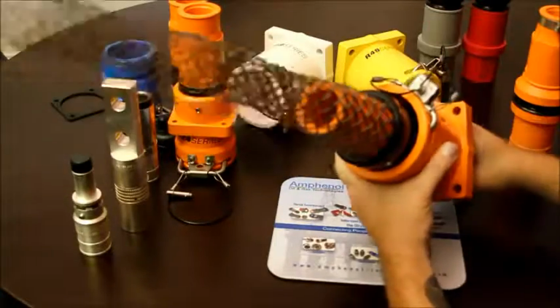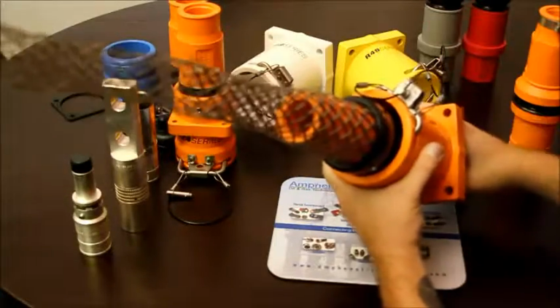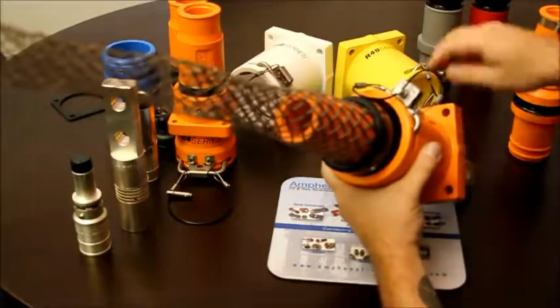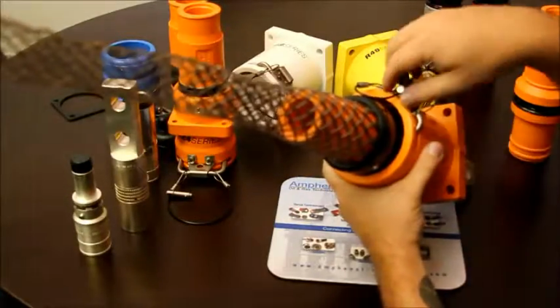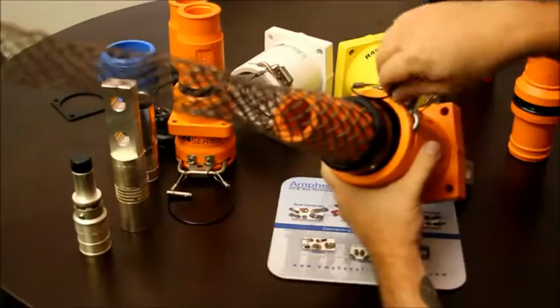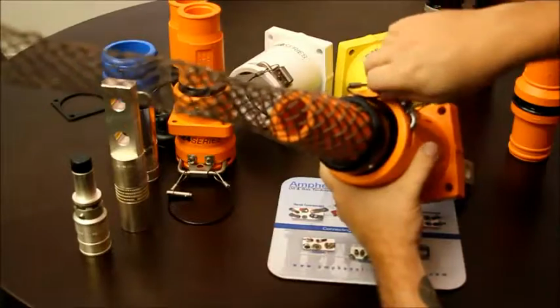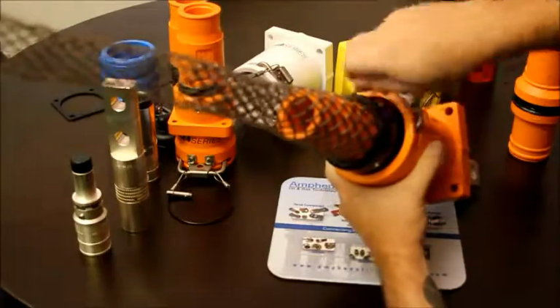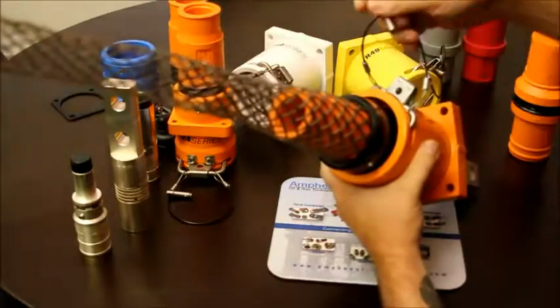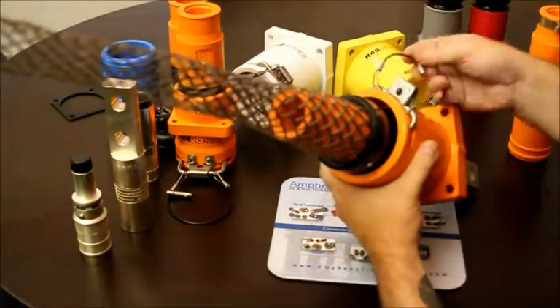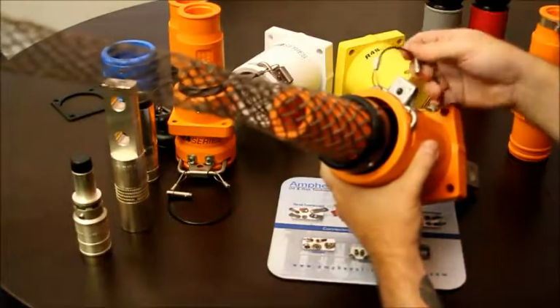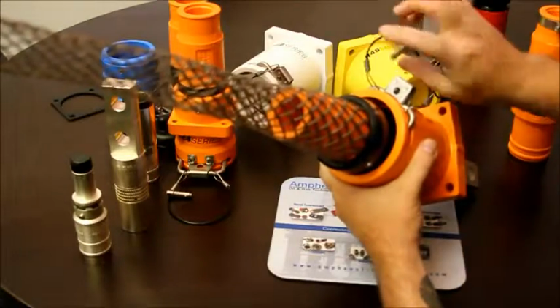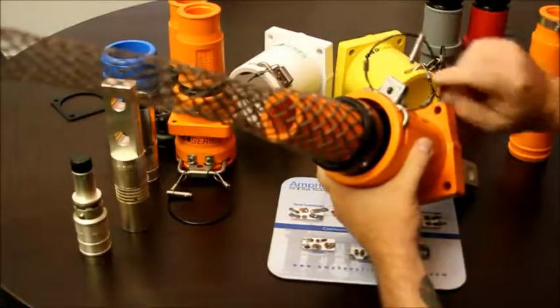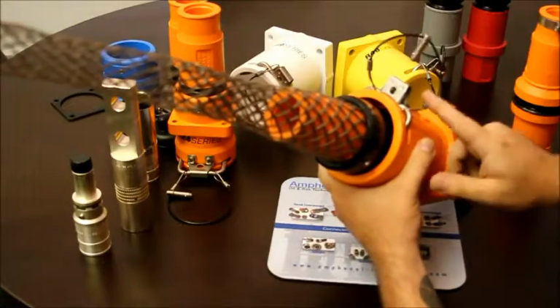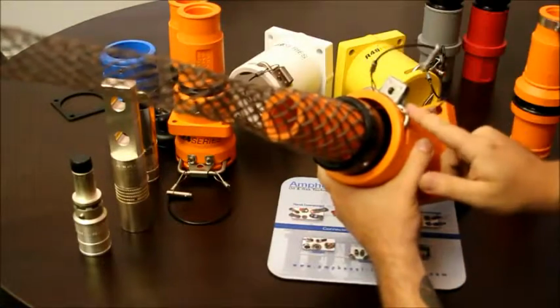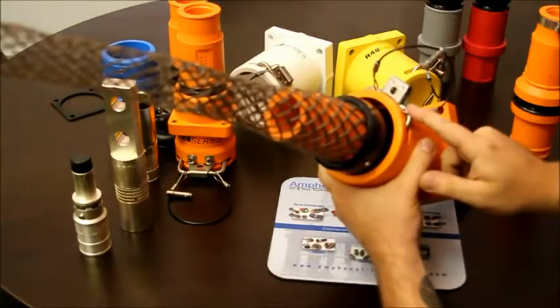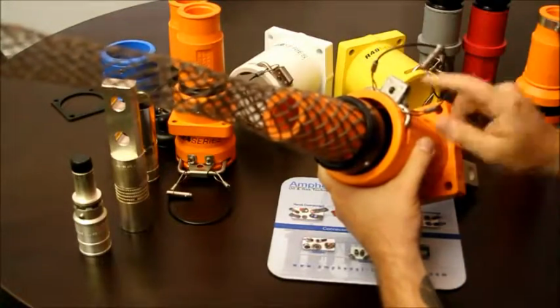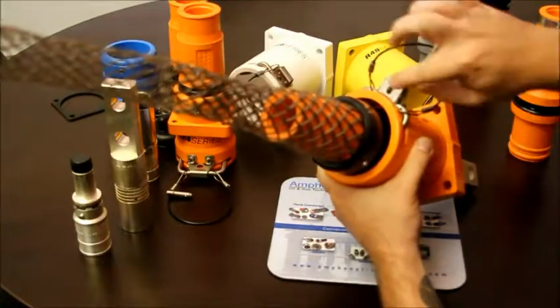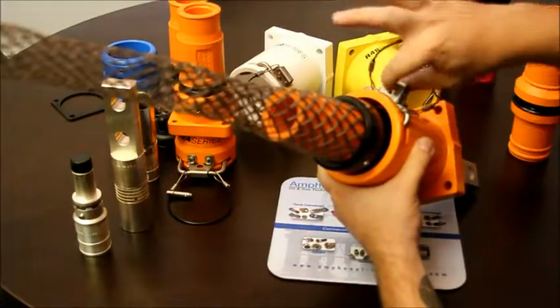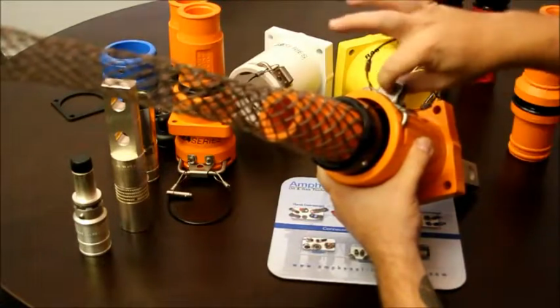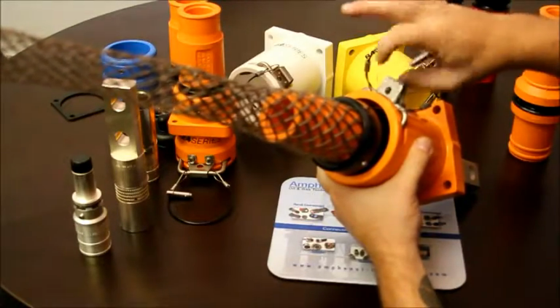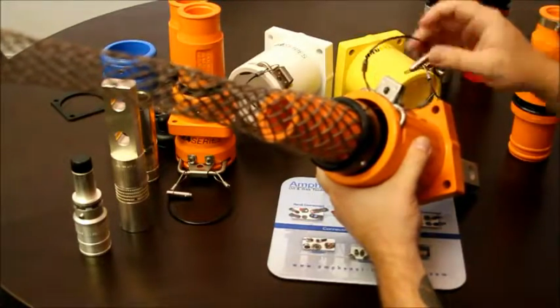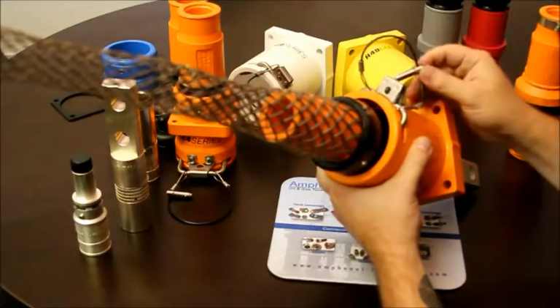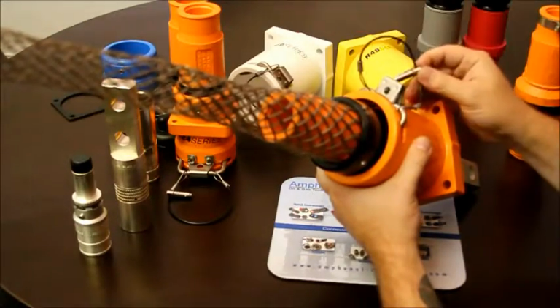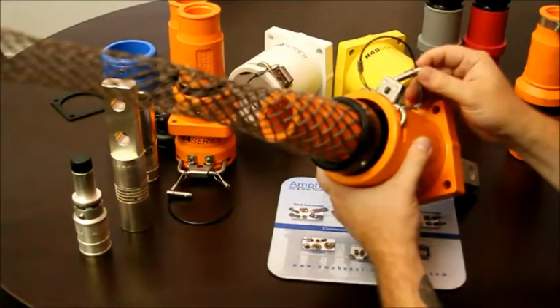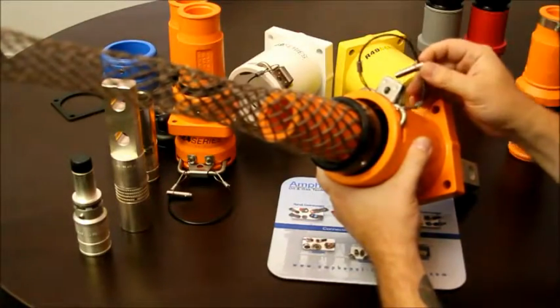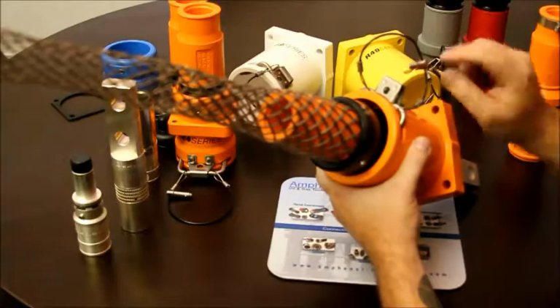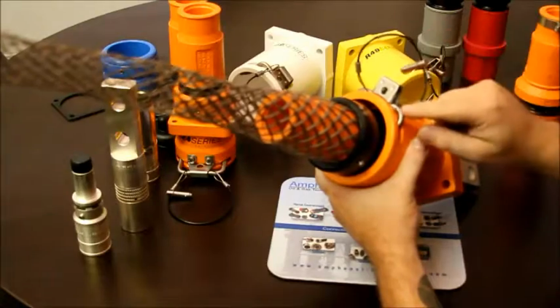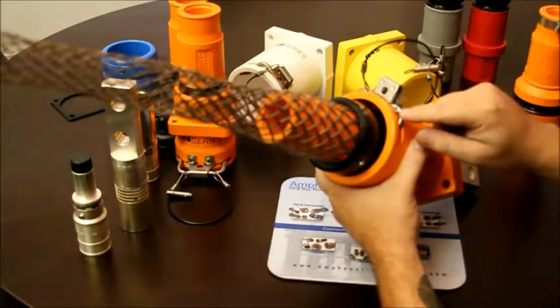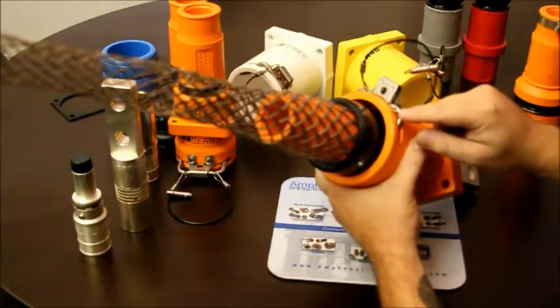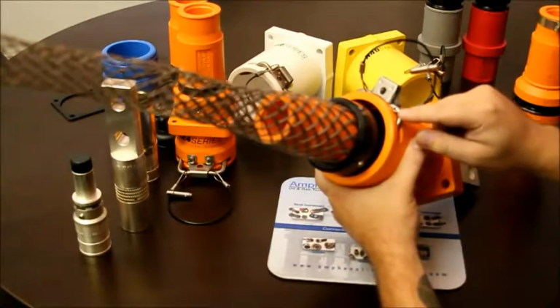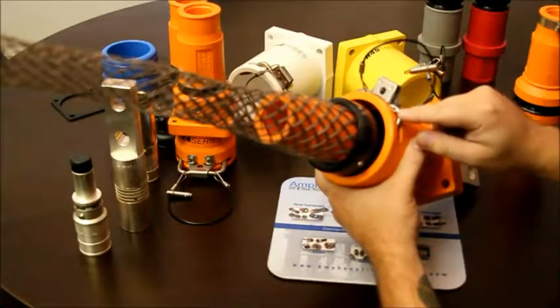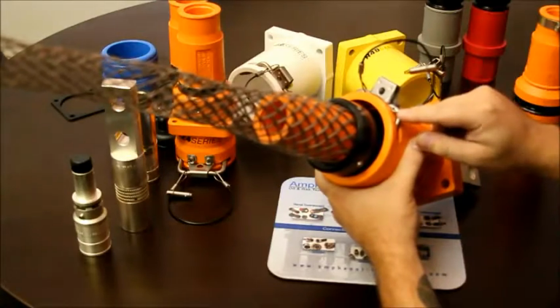You can also remove the locking pin, leave the hasp down, and put a padlock through here to enhance safety as well.